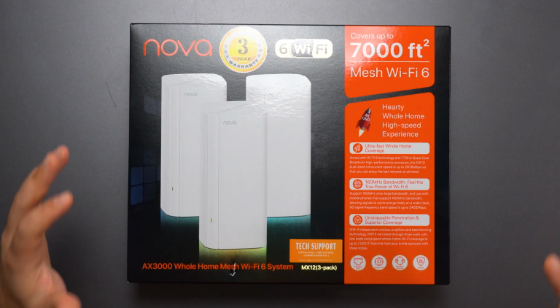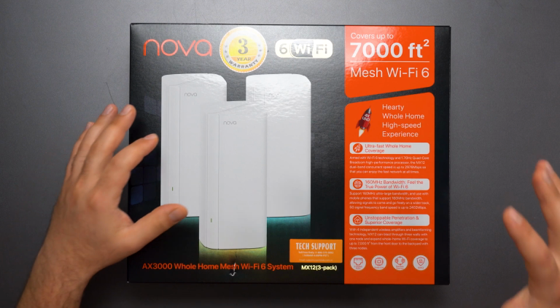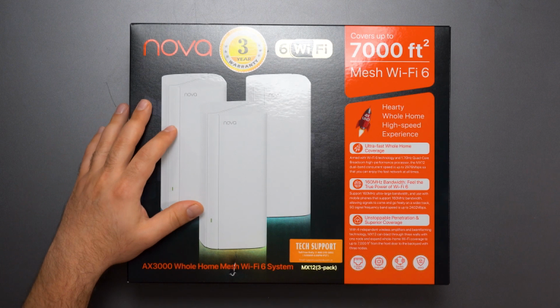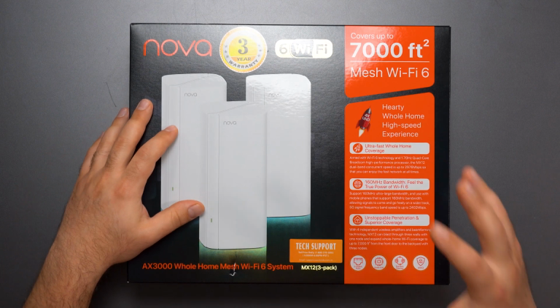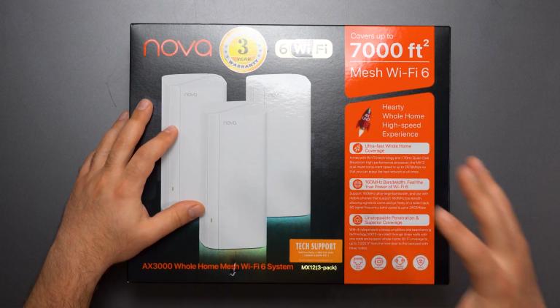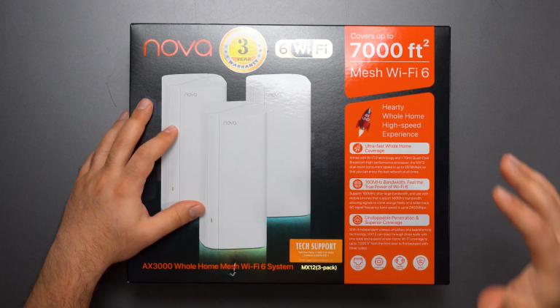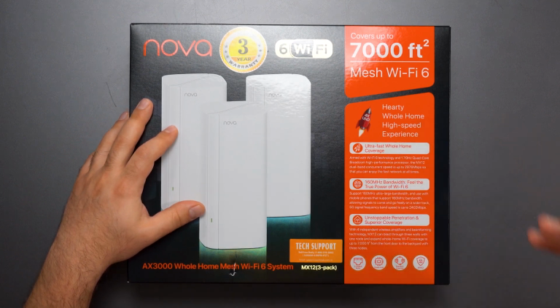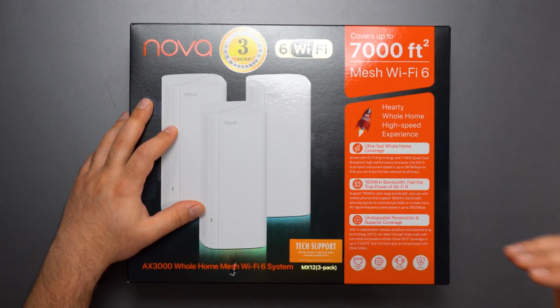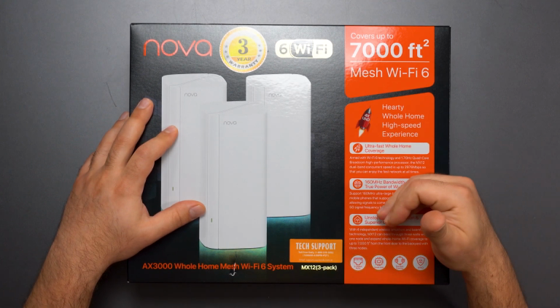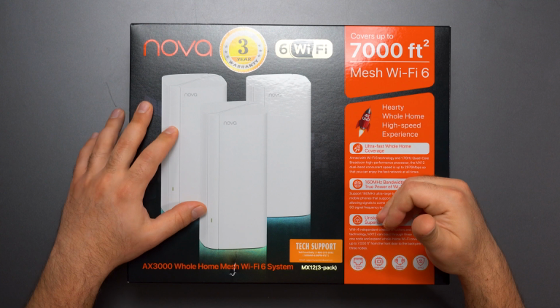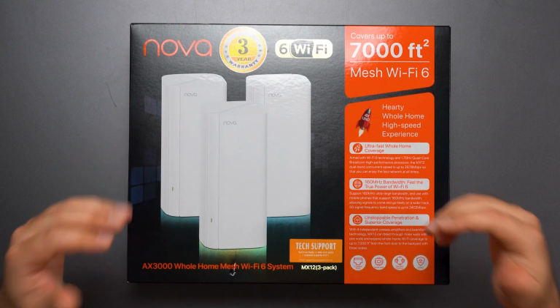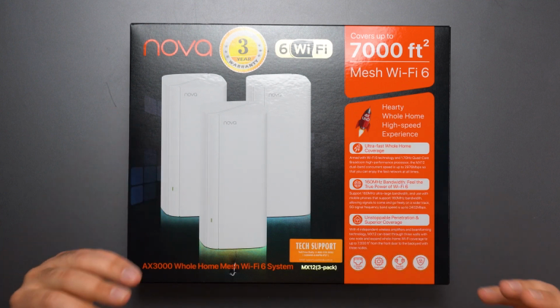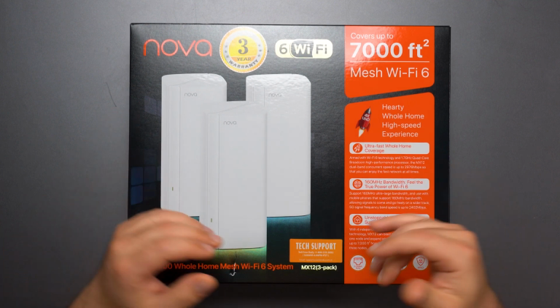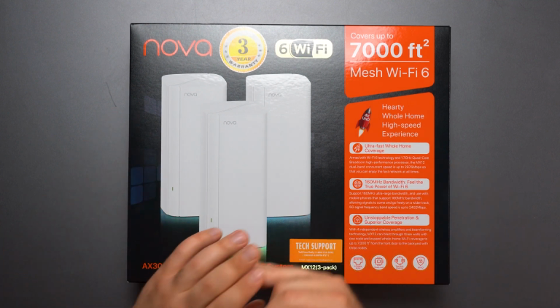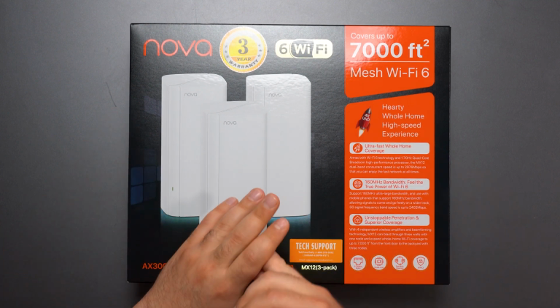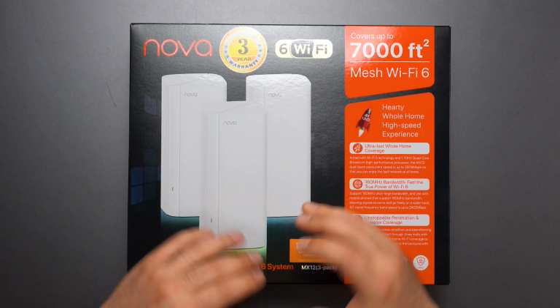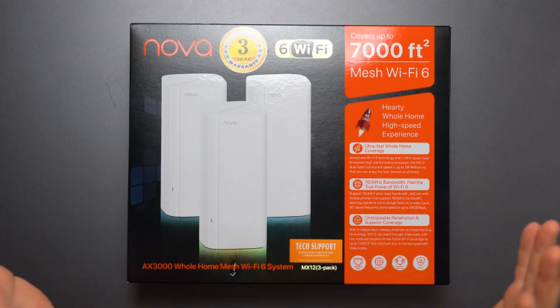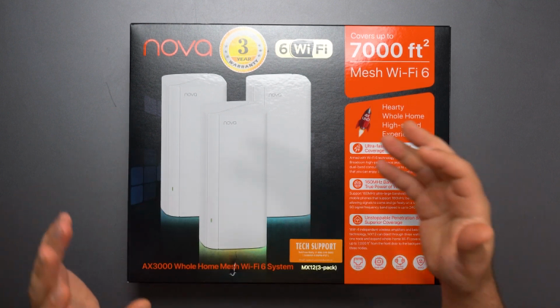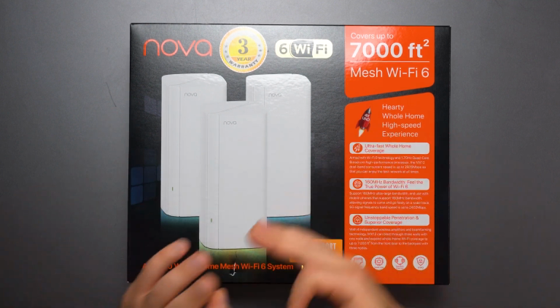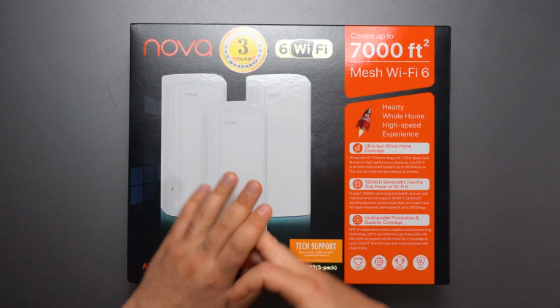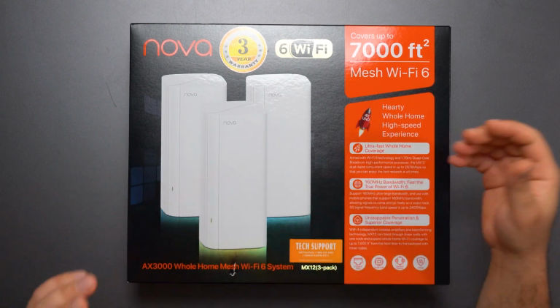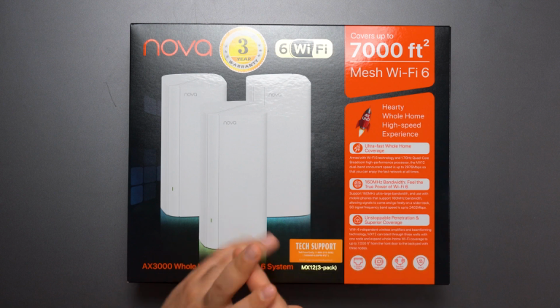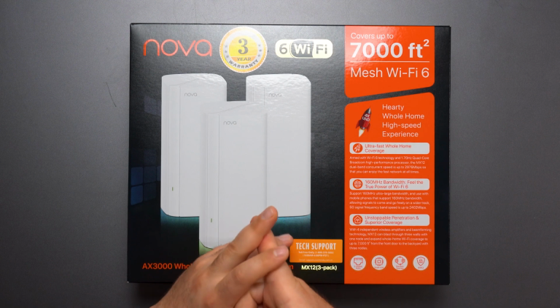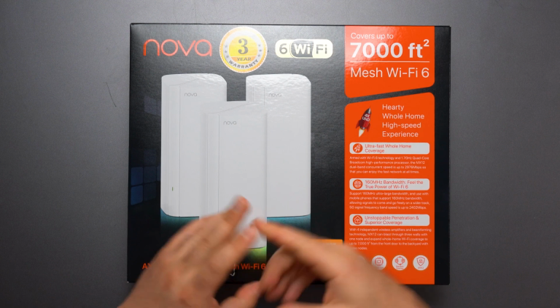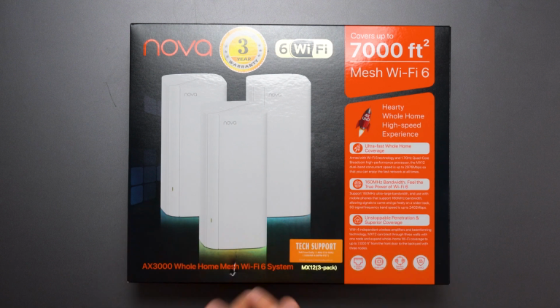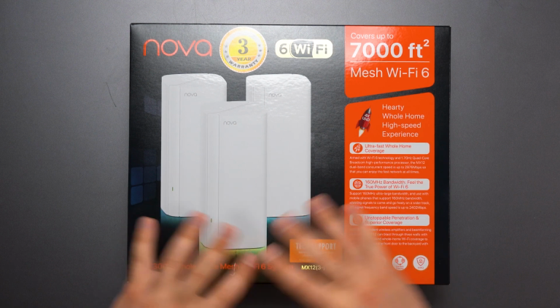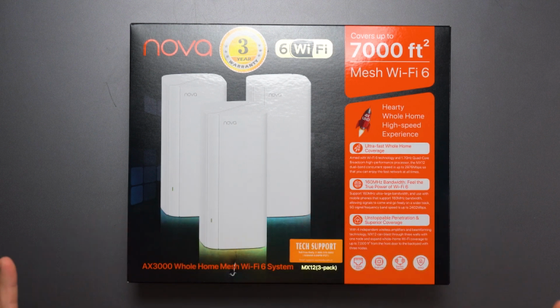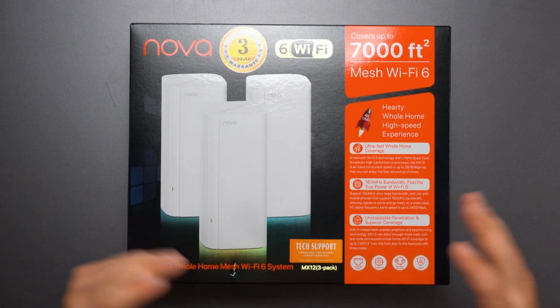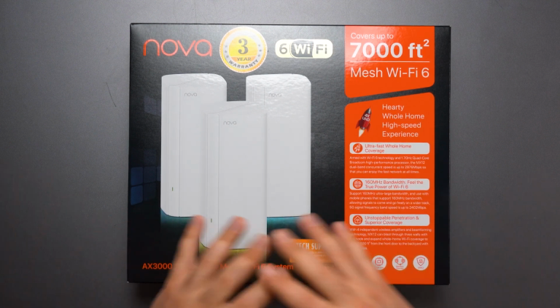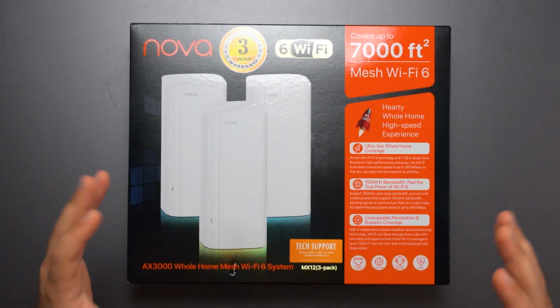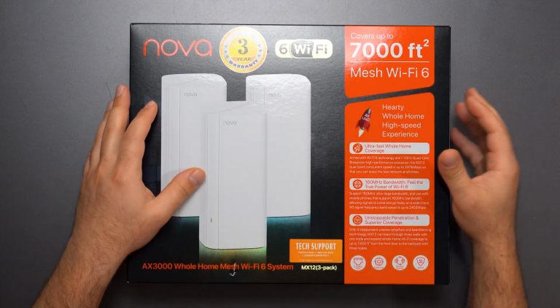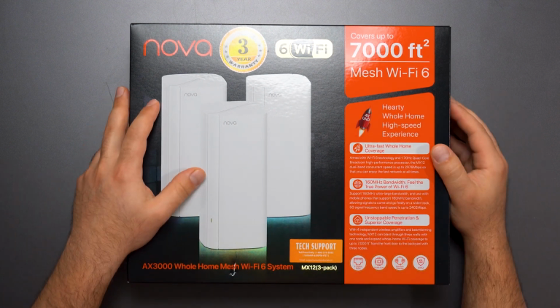Hey, what's up guys? Got the Tenda Nova MX-12 Mesh Wi-Fi 6 system that I'm gonna unbox. I'm gonna do speed tests in all the different configurations, range tests, and show you guys what the app looks like. This is gonna be a full-on review, just like I normally do.